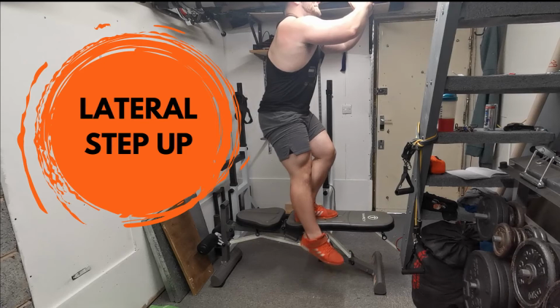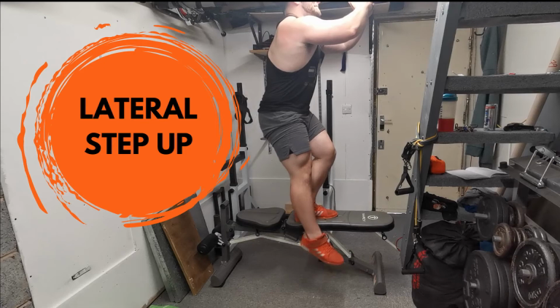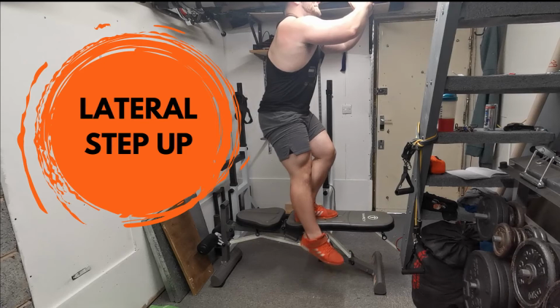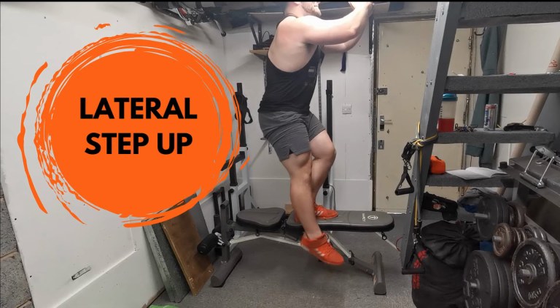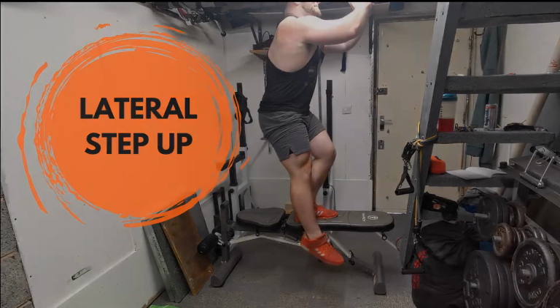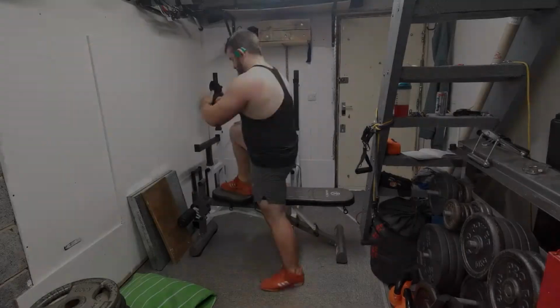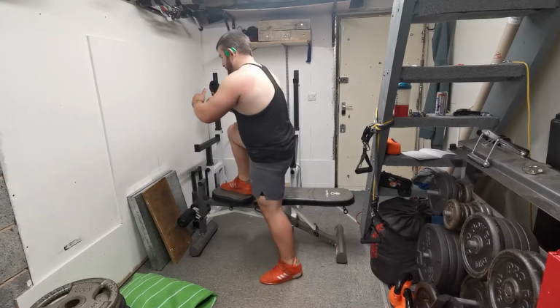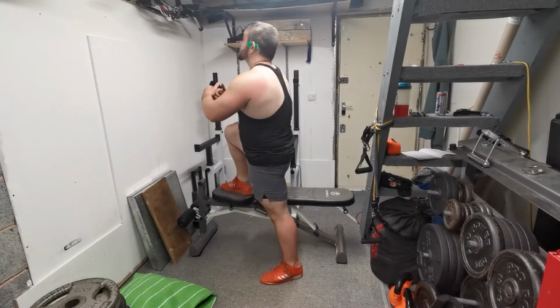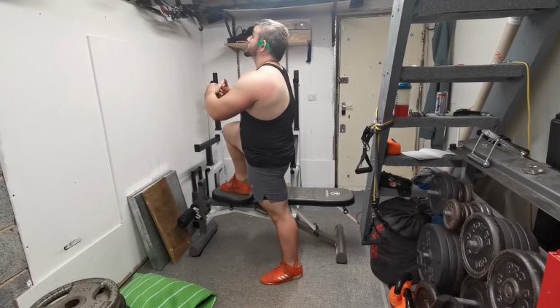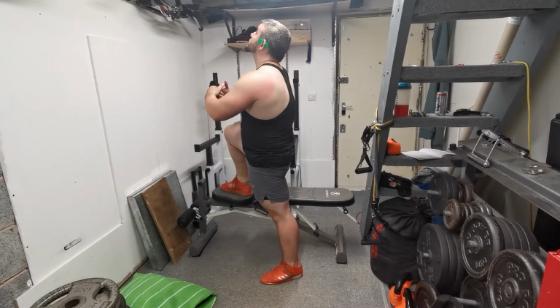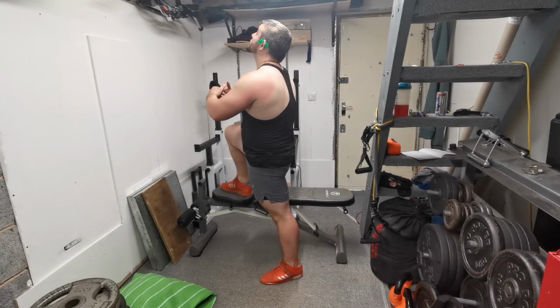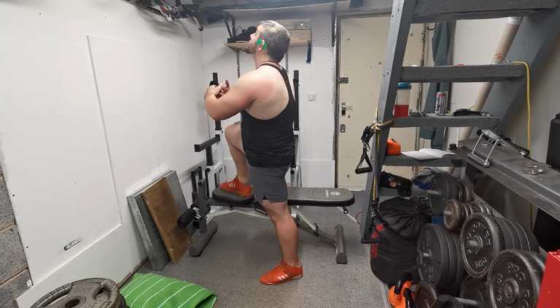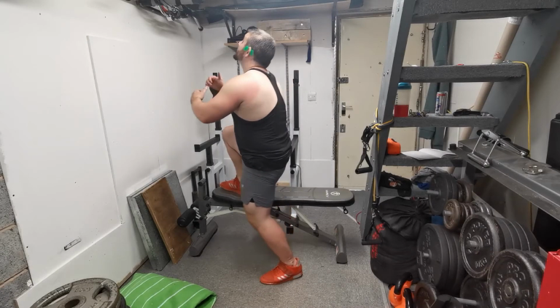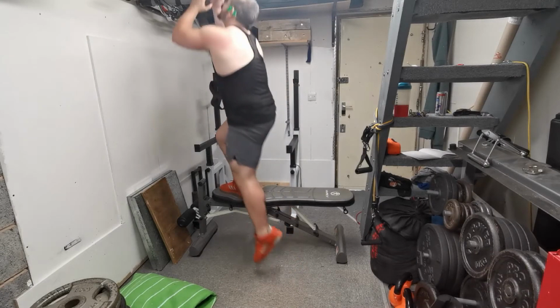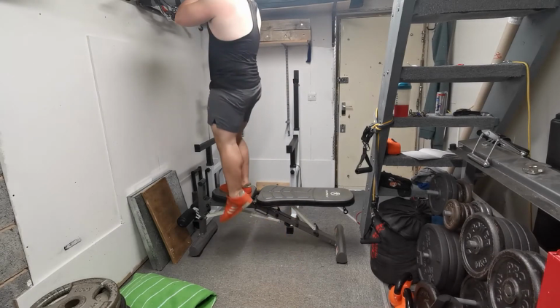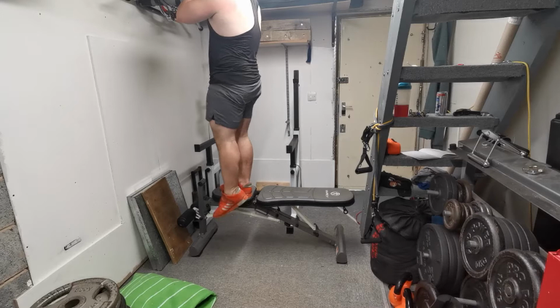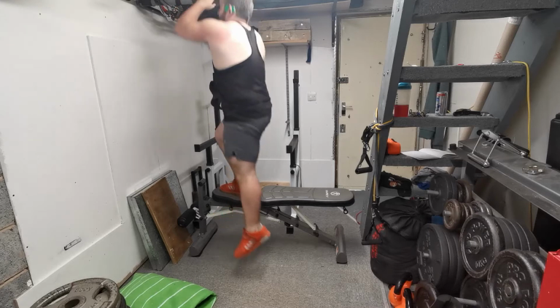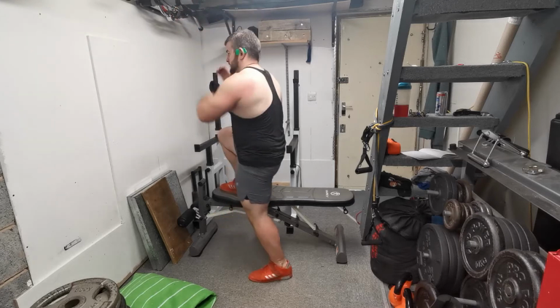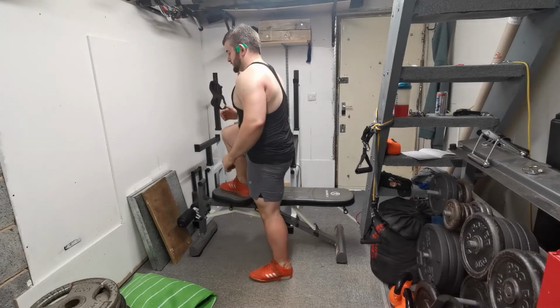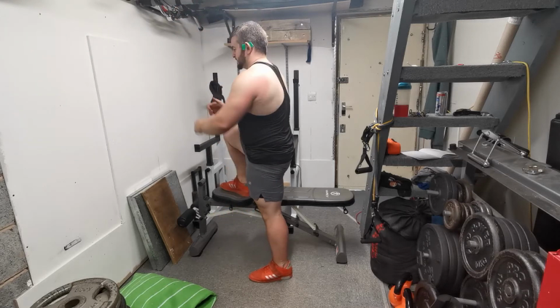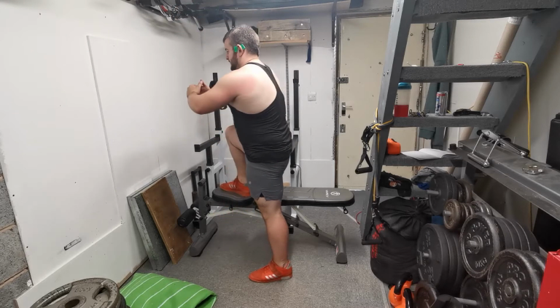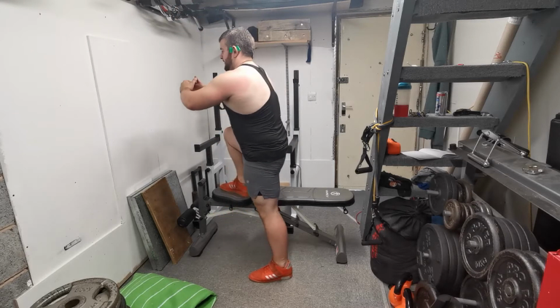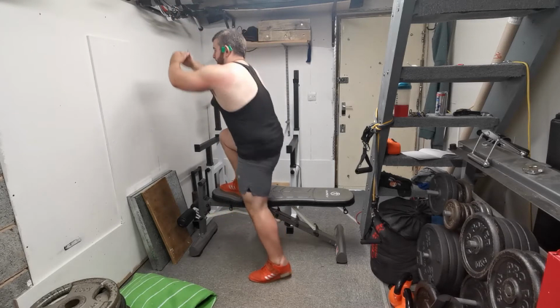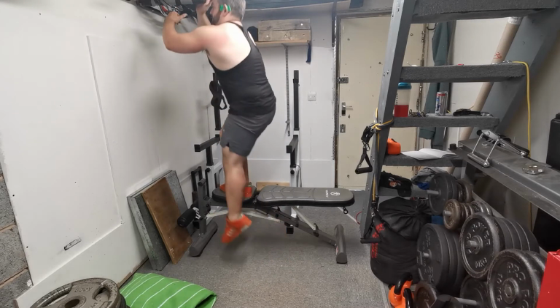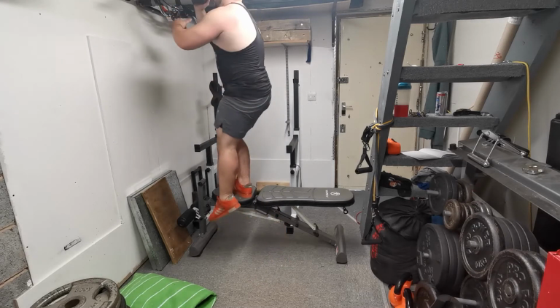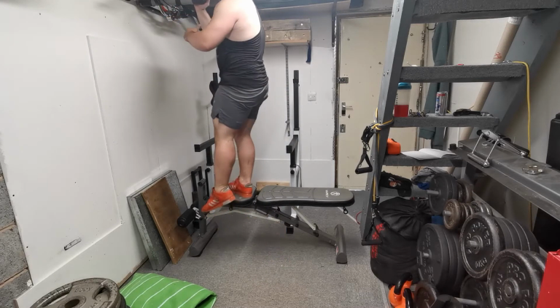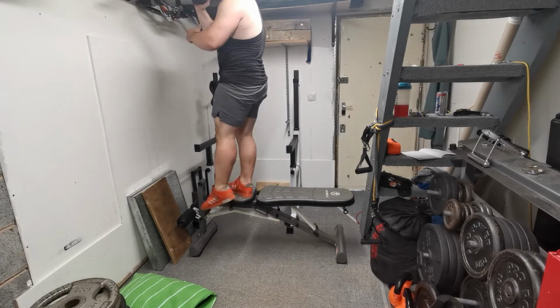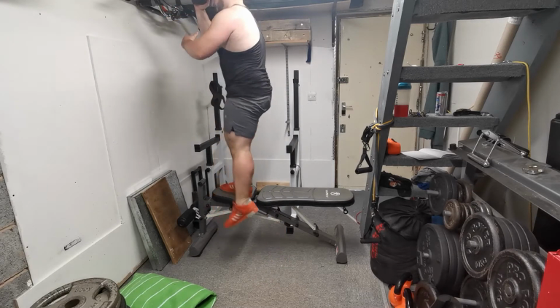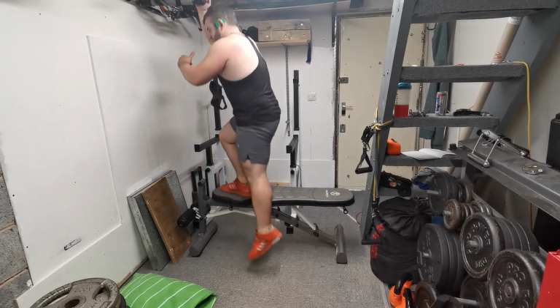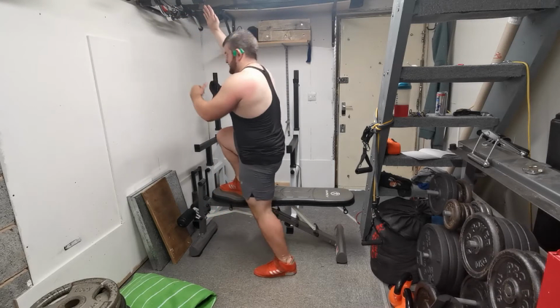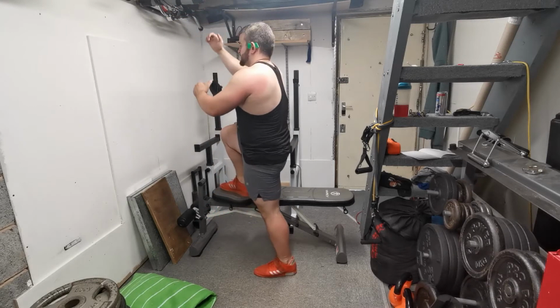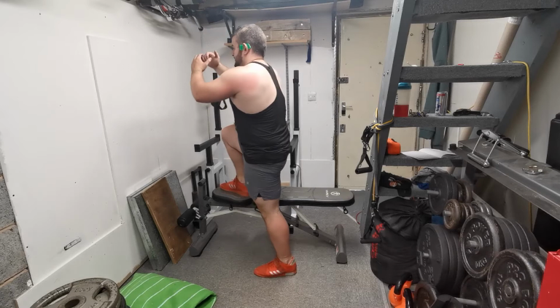We have the lateral high step up — a great exercise for developing lumbopelvic stability and also for overloading the glutes. You want to start with a box that is approximately knee height or lower initially.